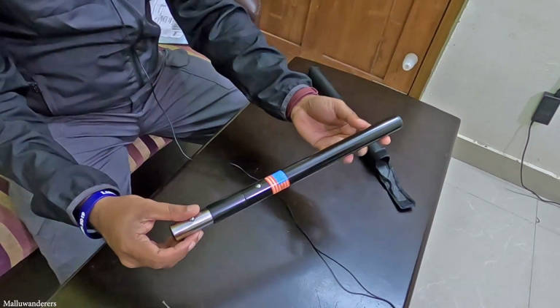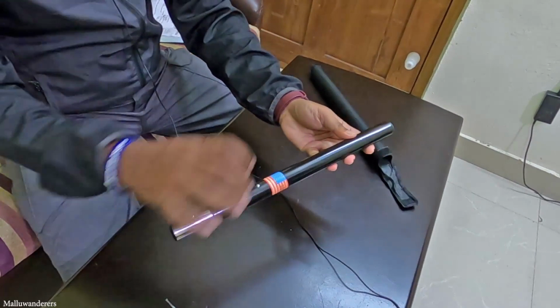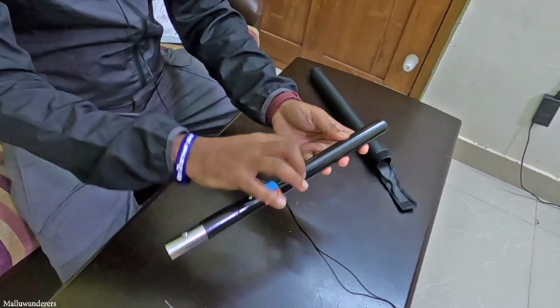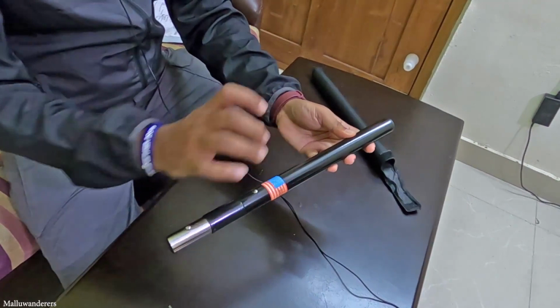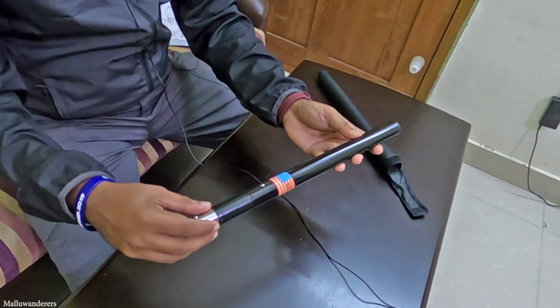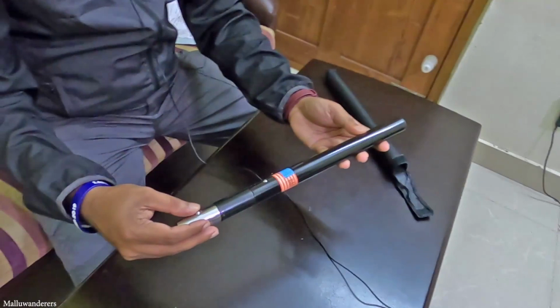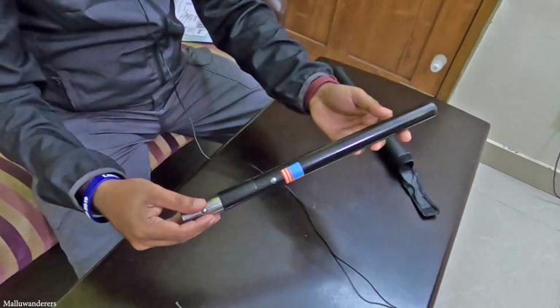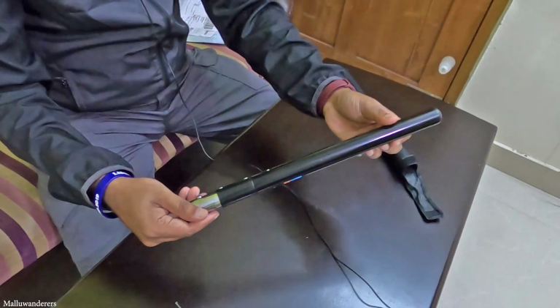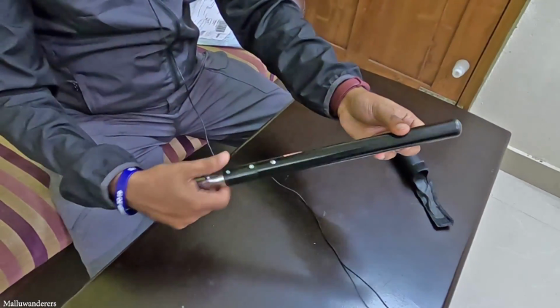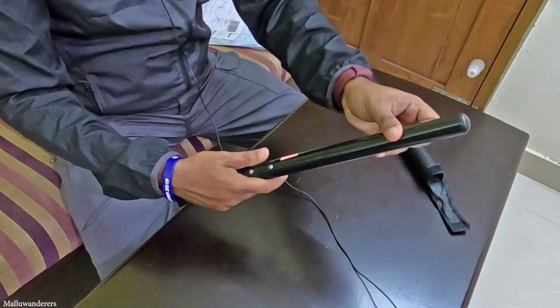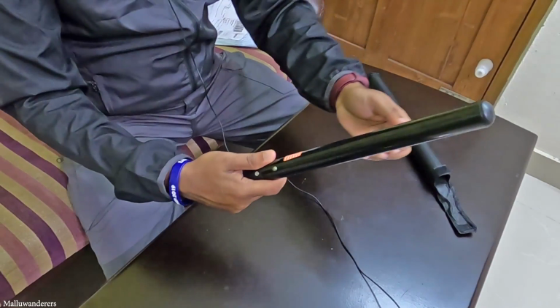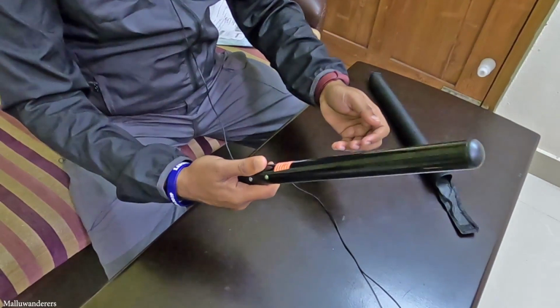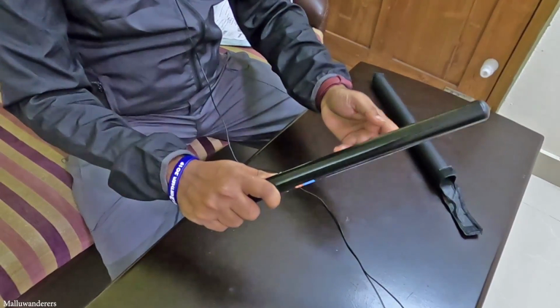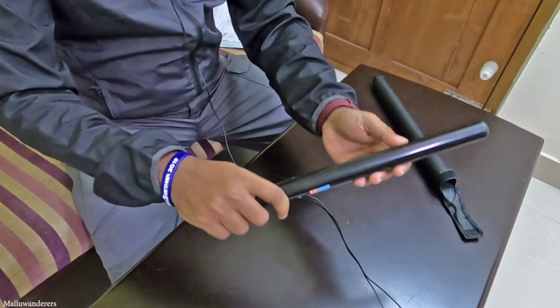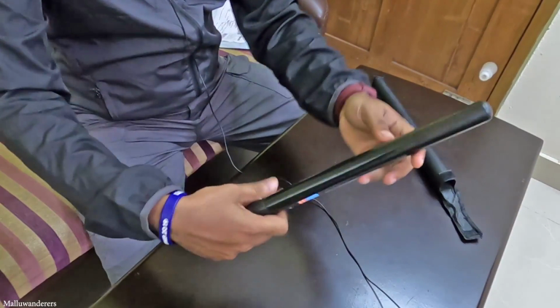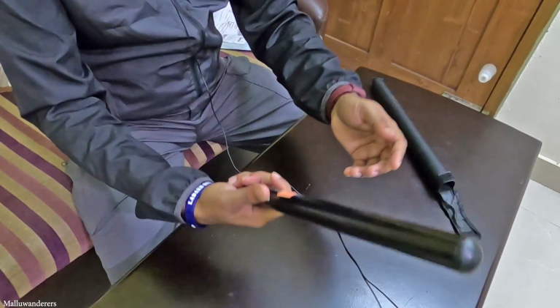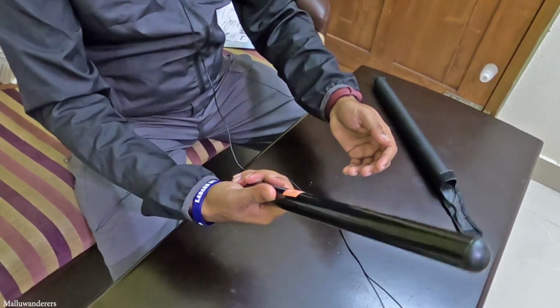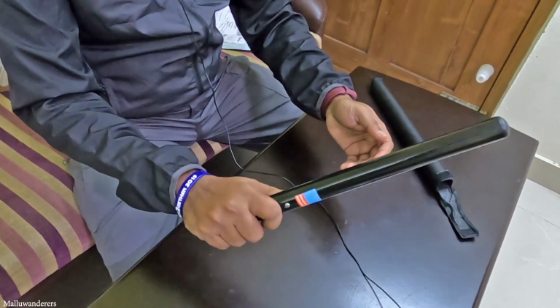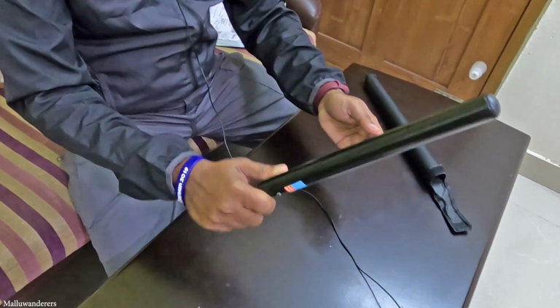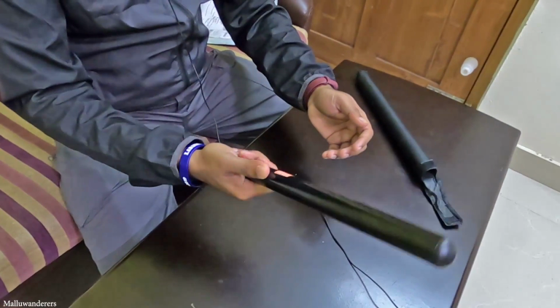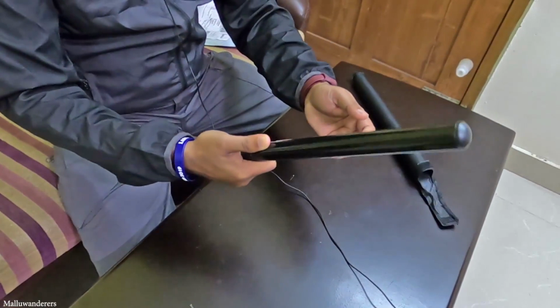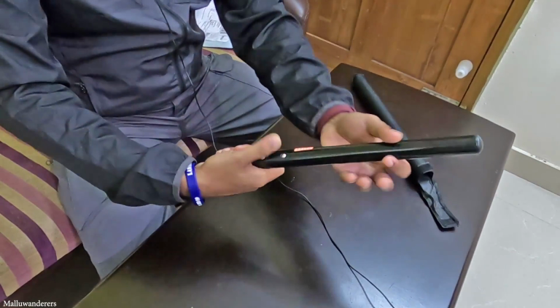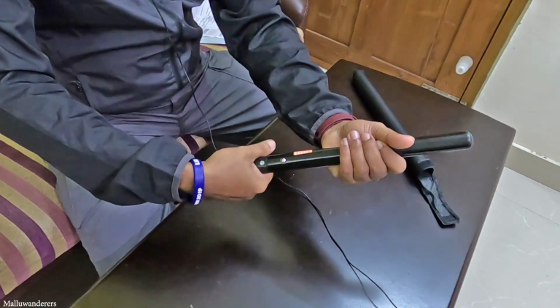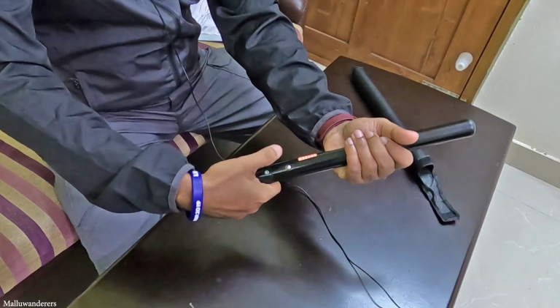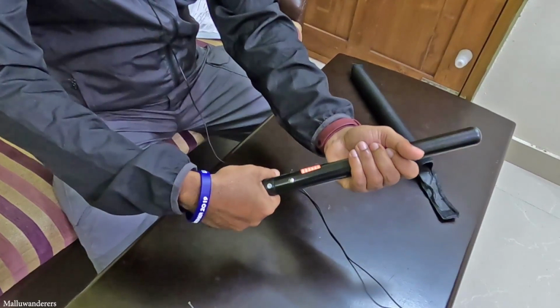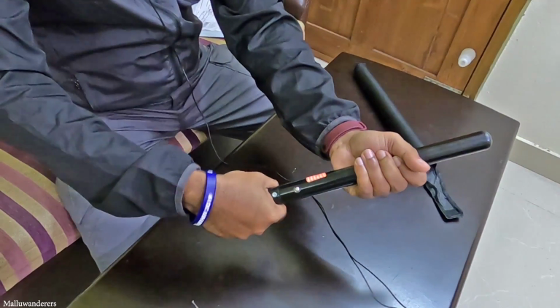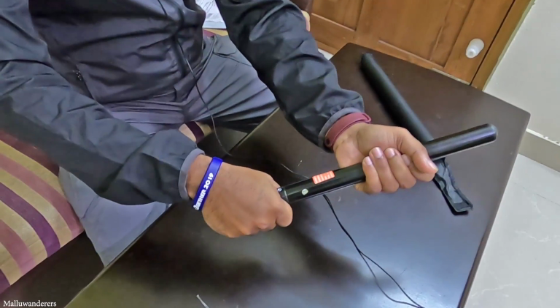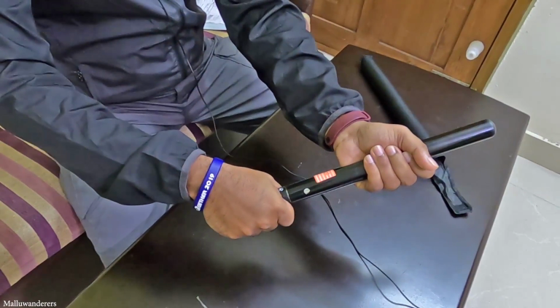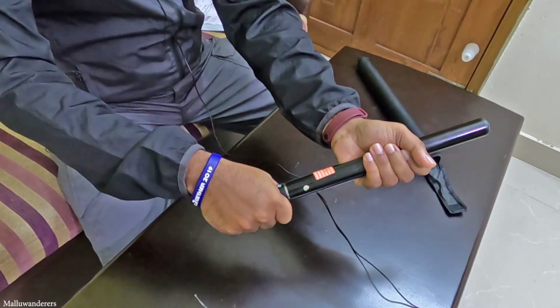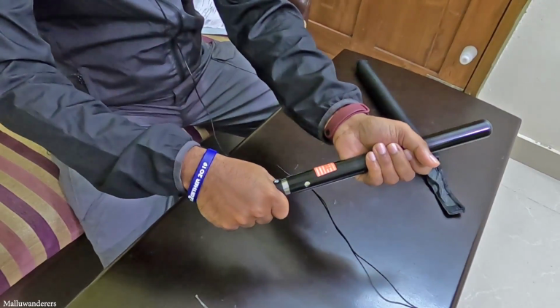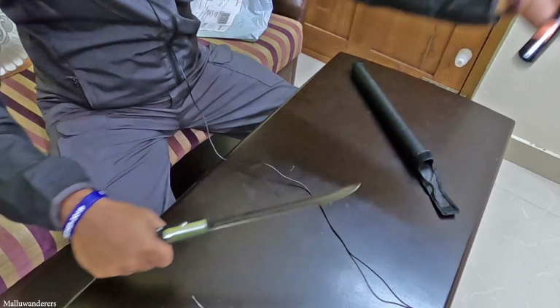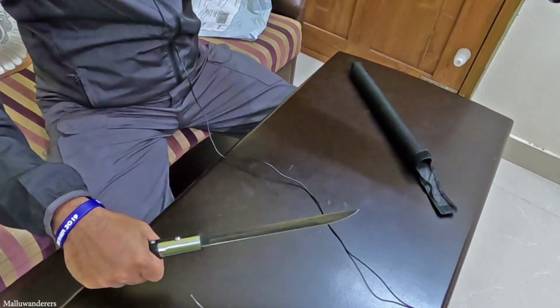I will pack it all in between. Here we have to pack it in a bag.